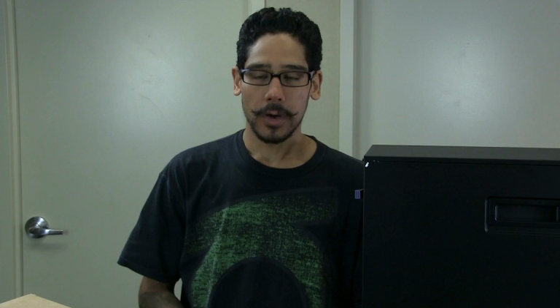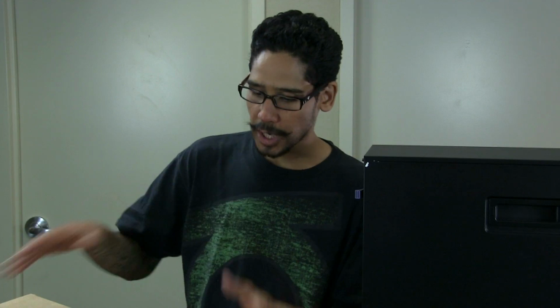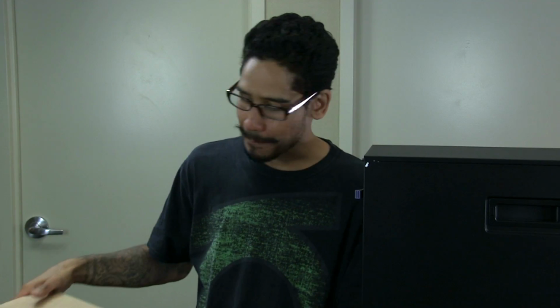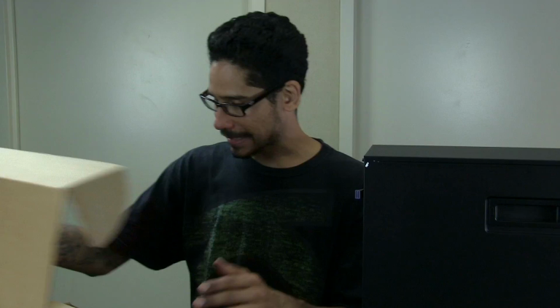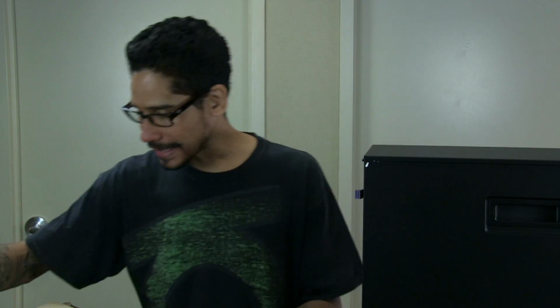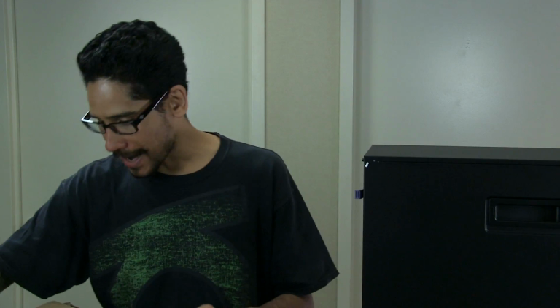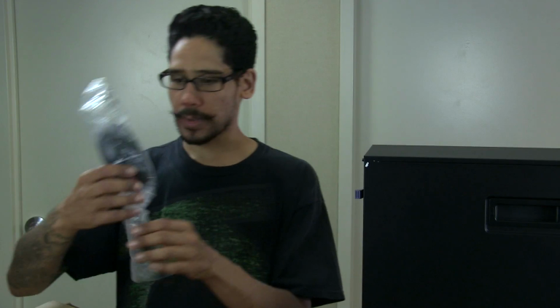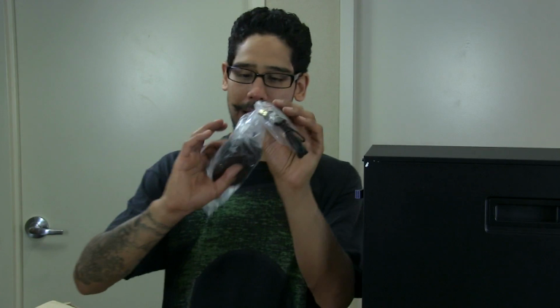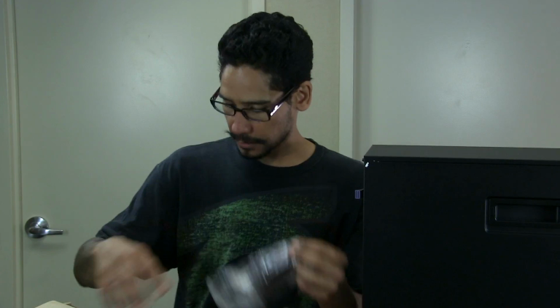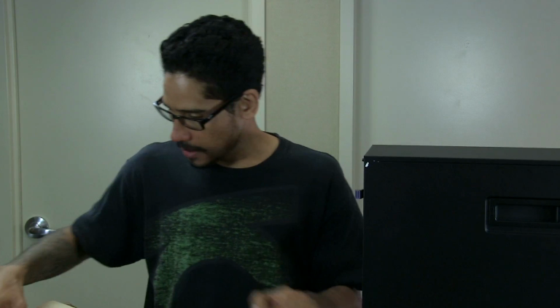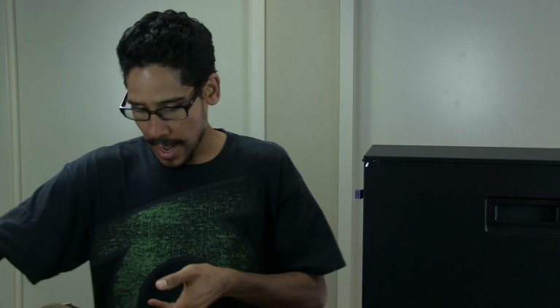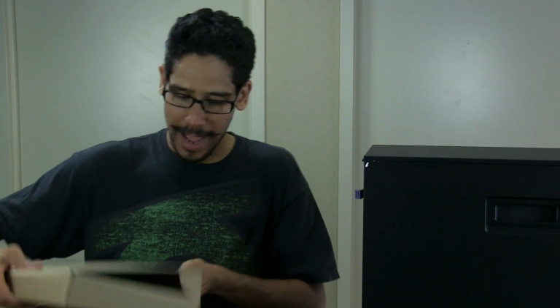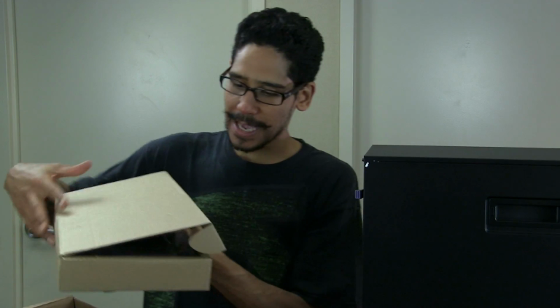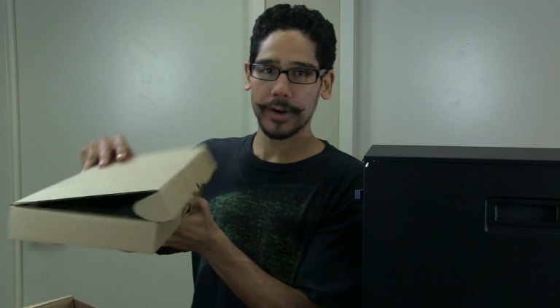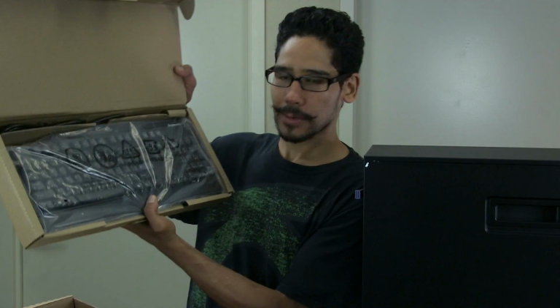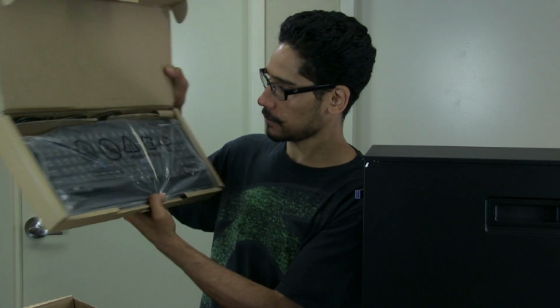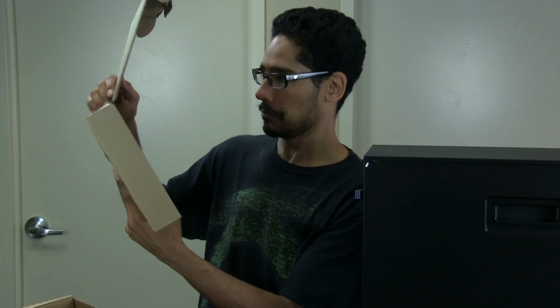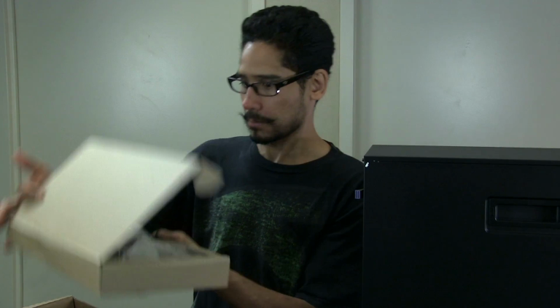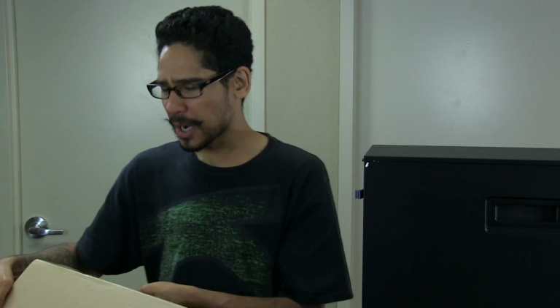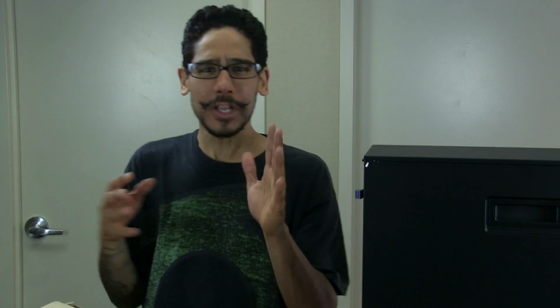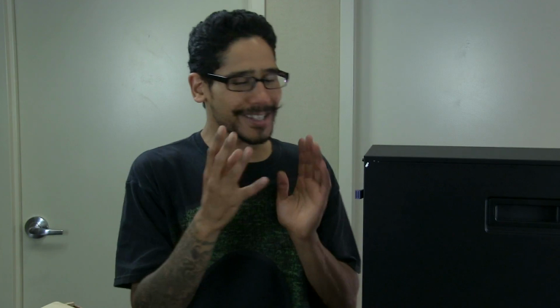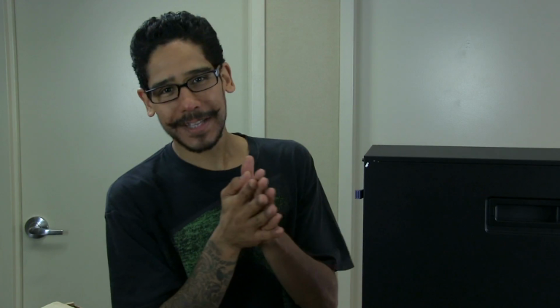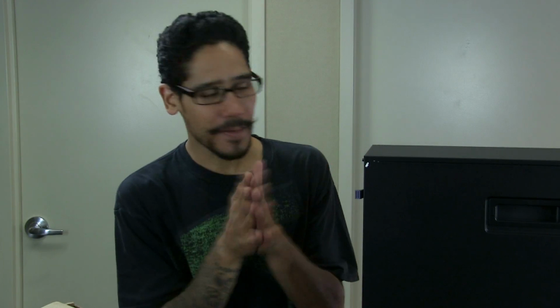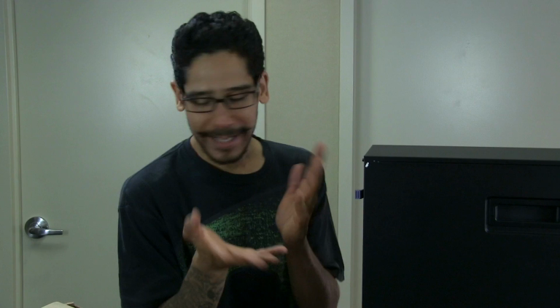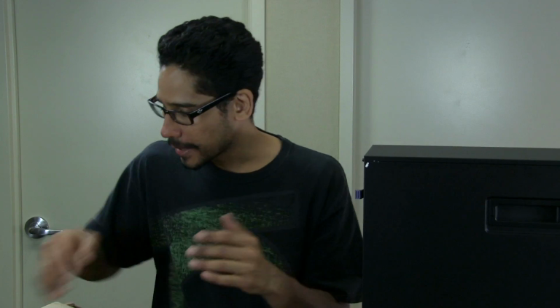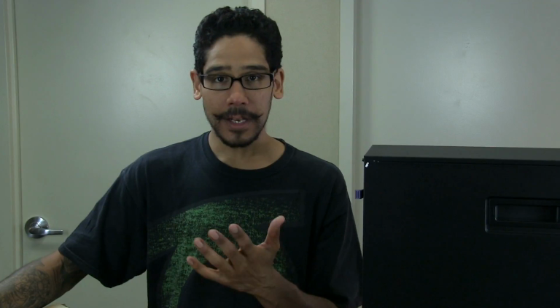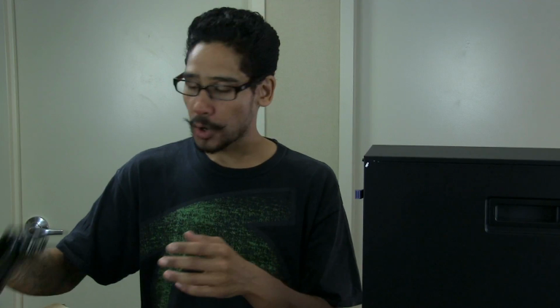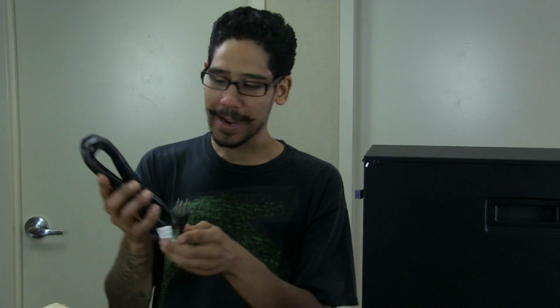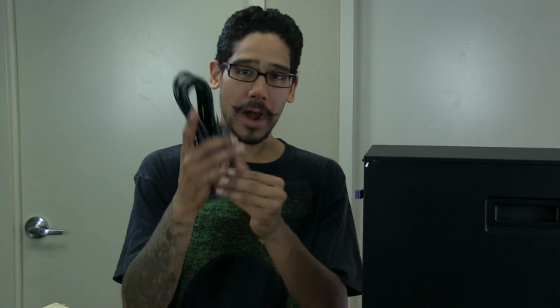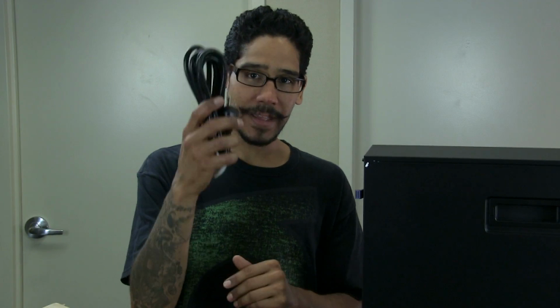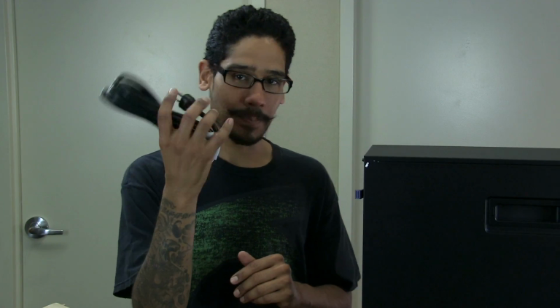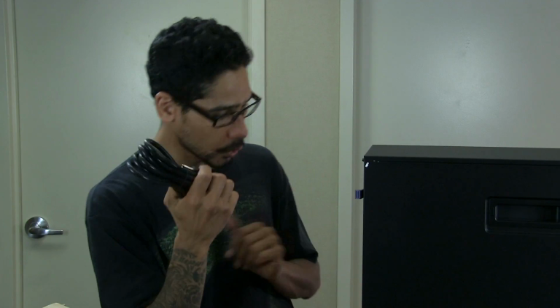It comes with a box inside the box. We have a mouse and we have a keyboard. I love when you get servers that come with a mouse and keyboard. It looks like they only provided one heavy gauge power cord.